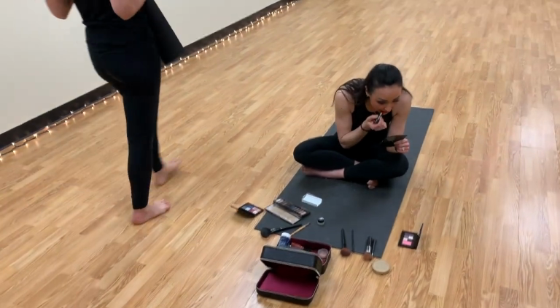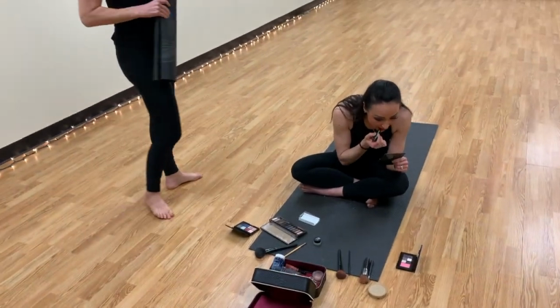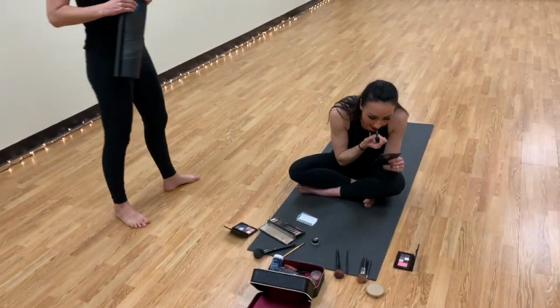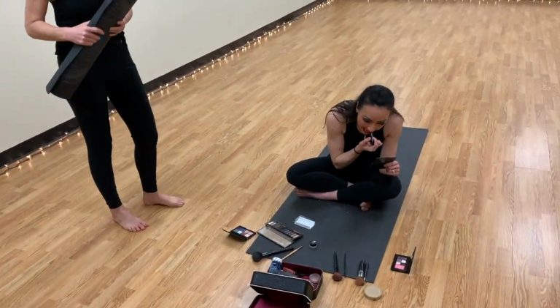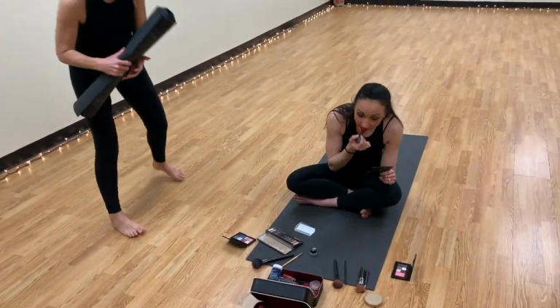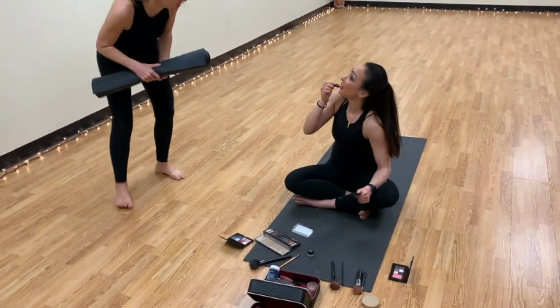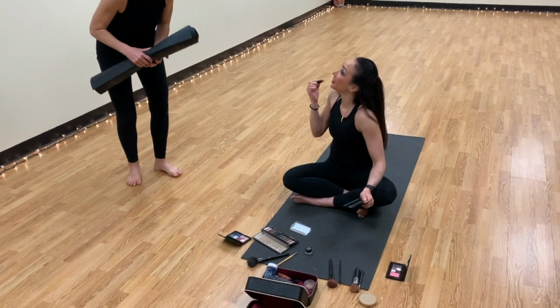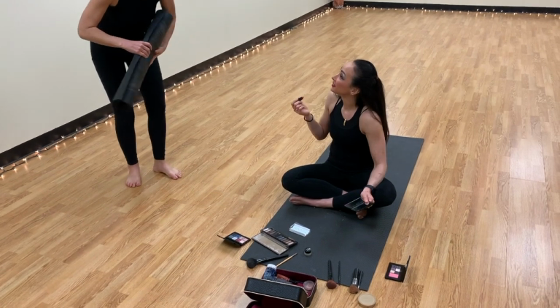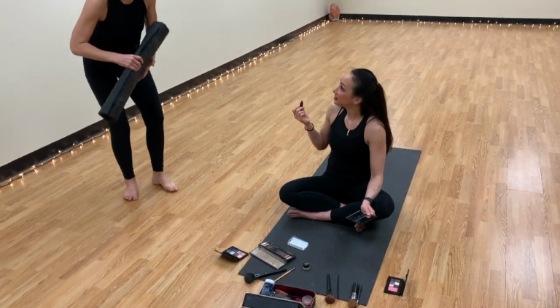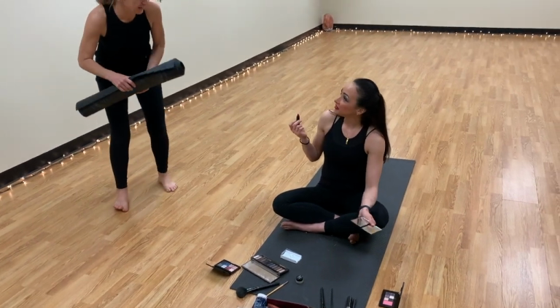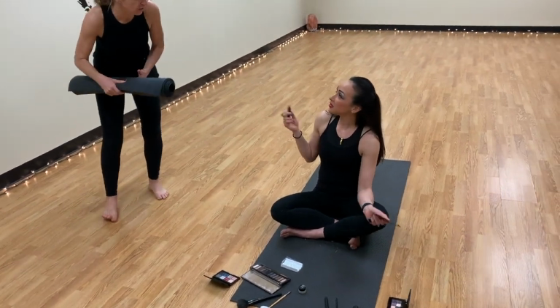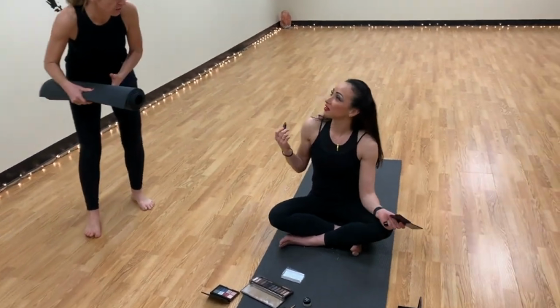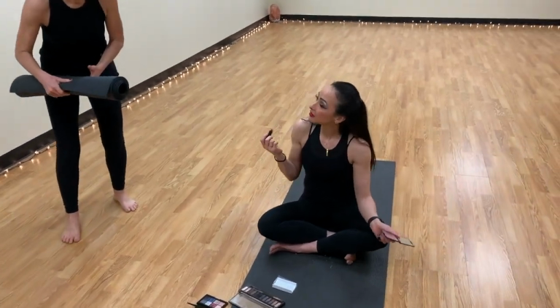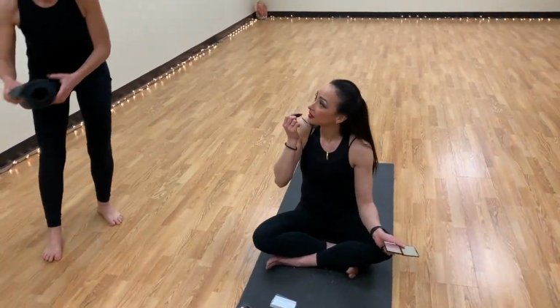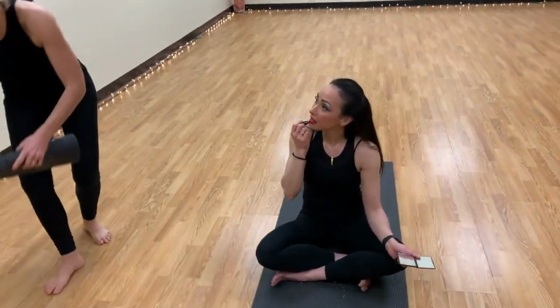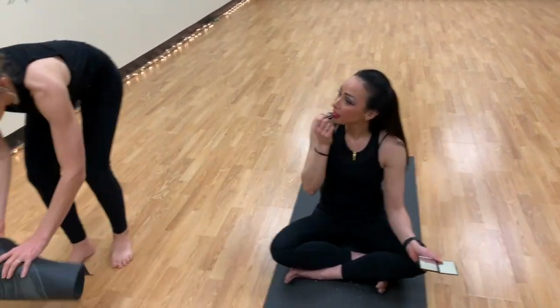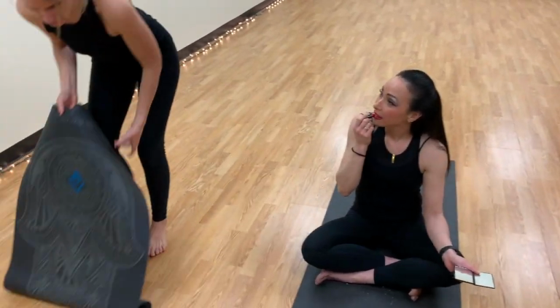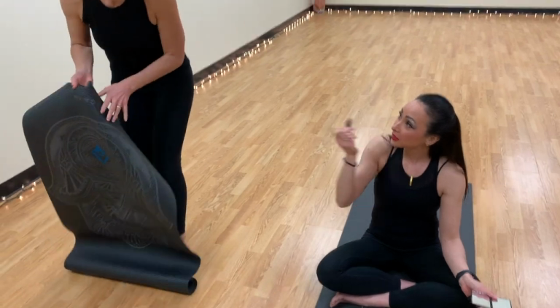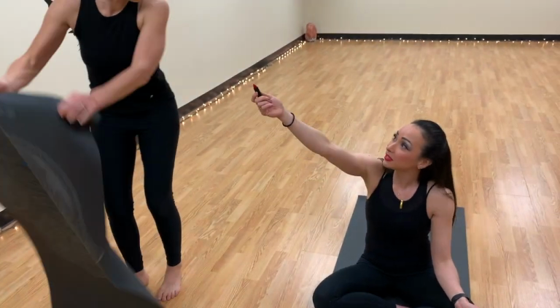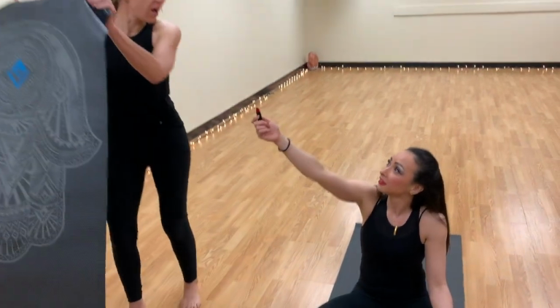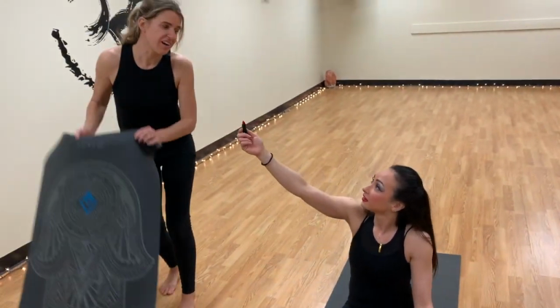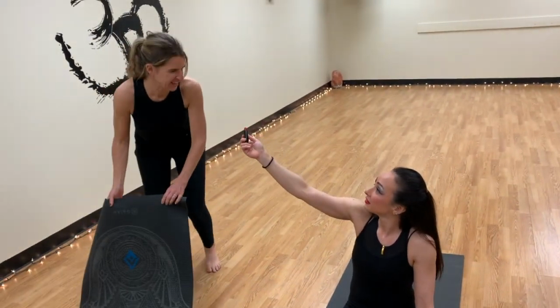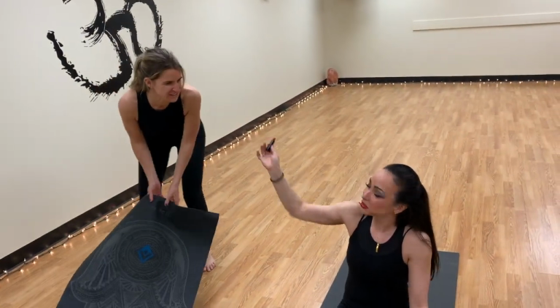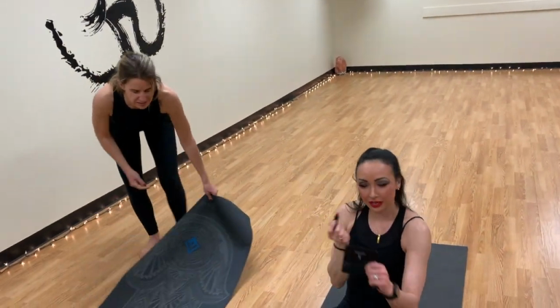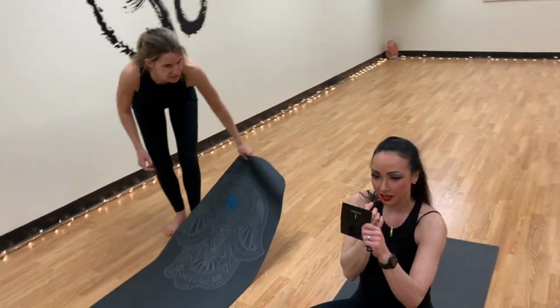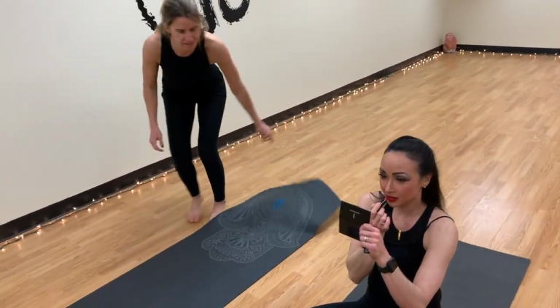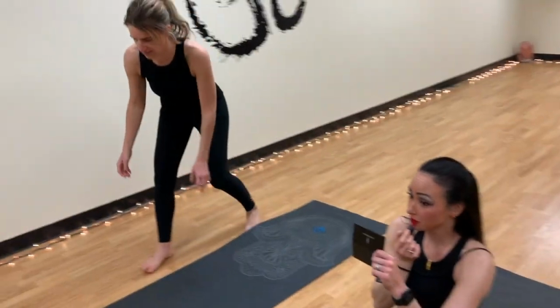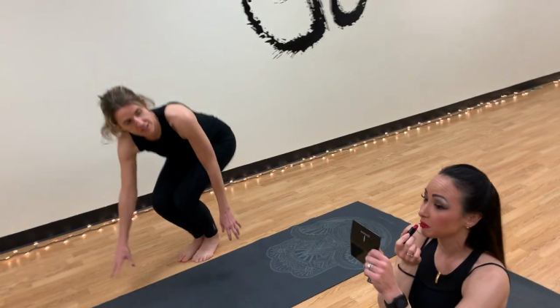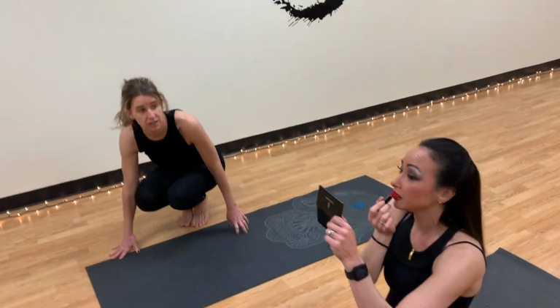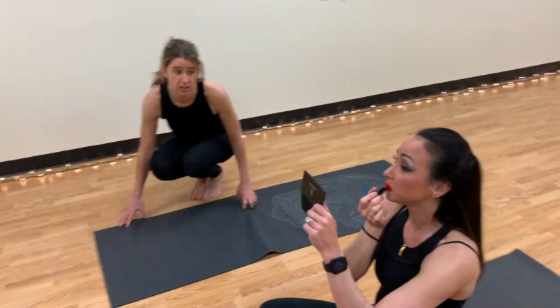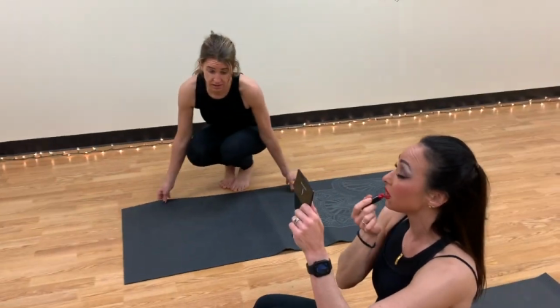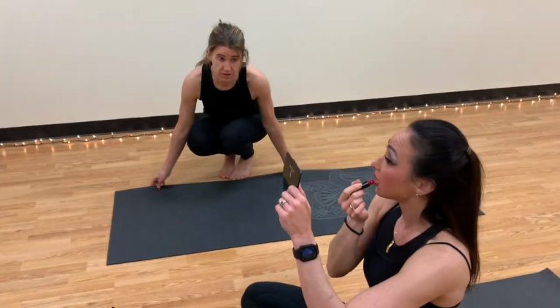Hey Sandy, are you headed out? Oh, hi Jess. Hi. No, I'm just getting ready for class. Want some lipstick? No thanks. Are you sure? It just feels so good to be pretty, to feel pretty all the time.